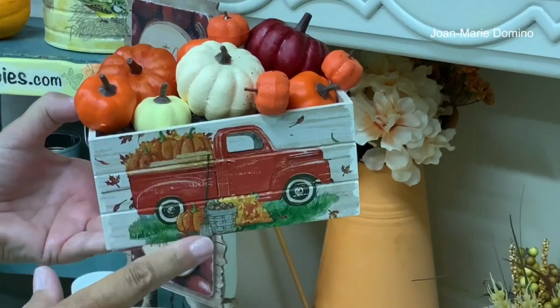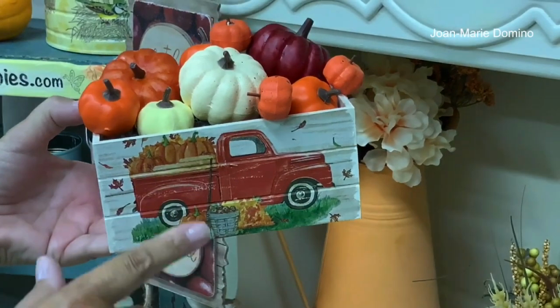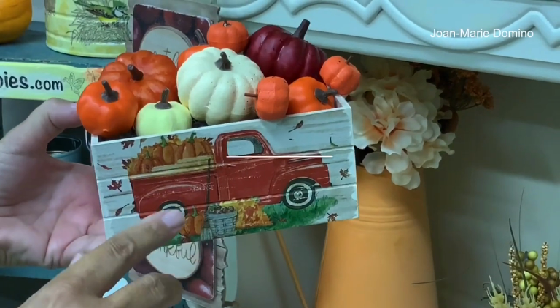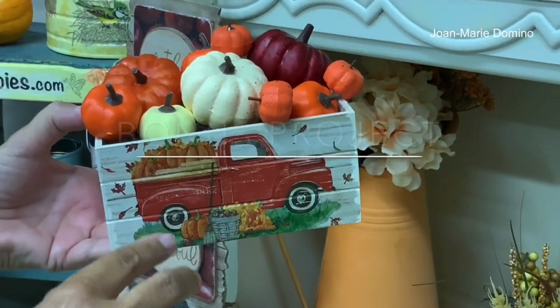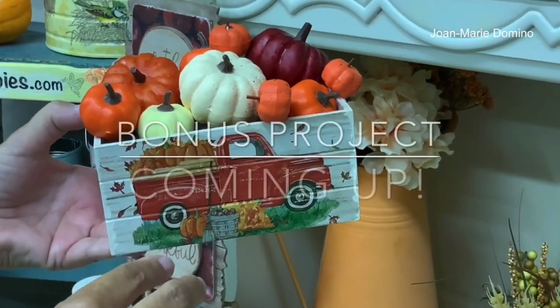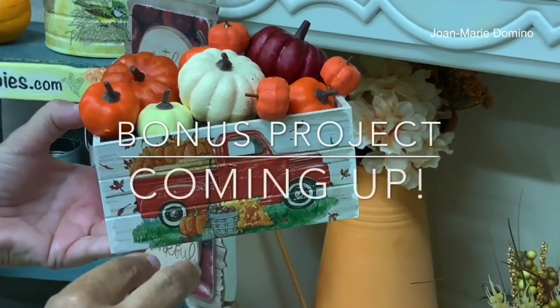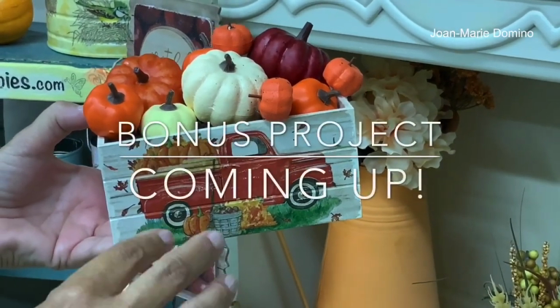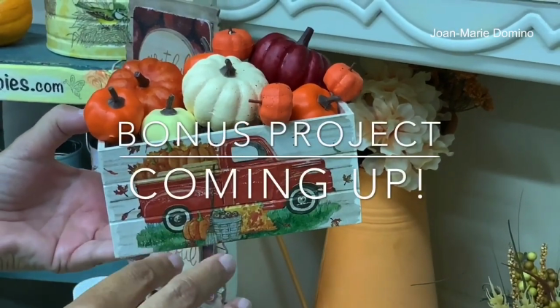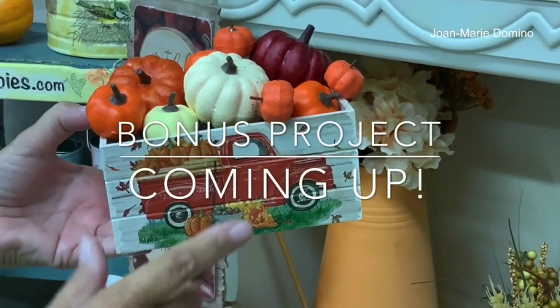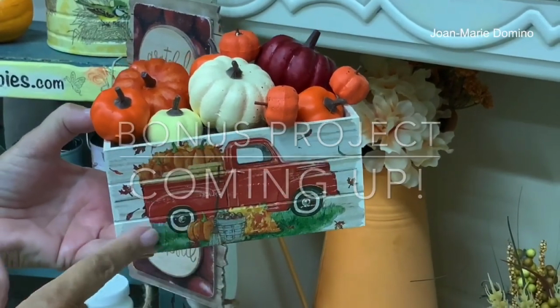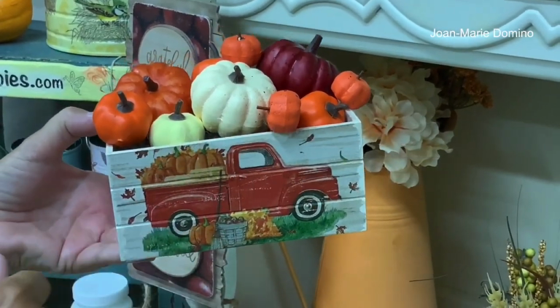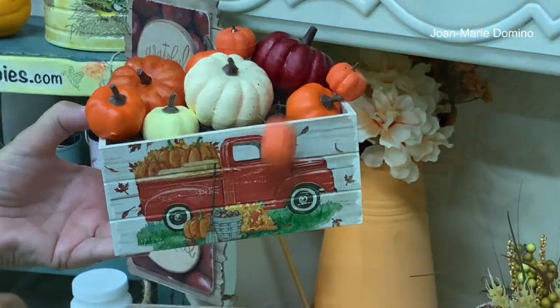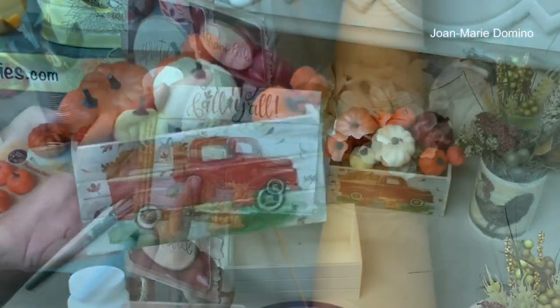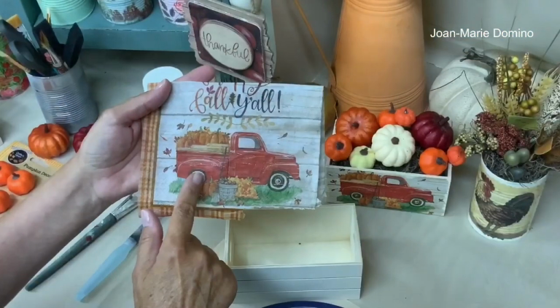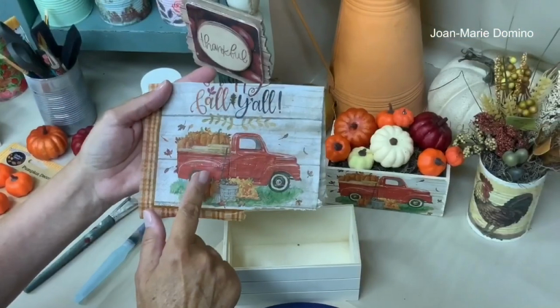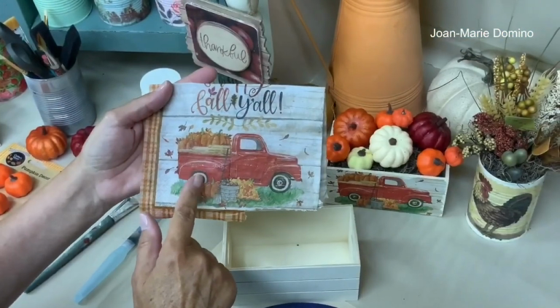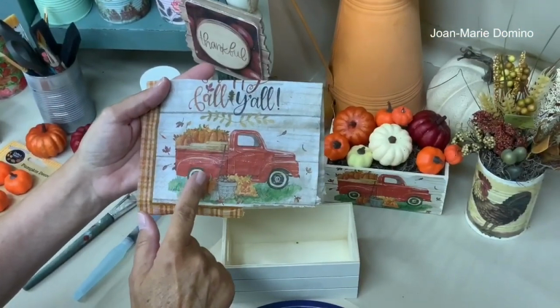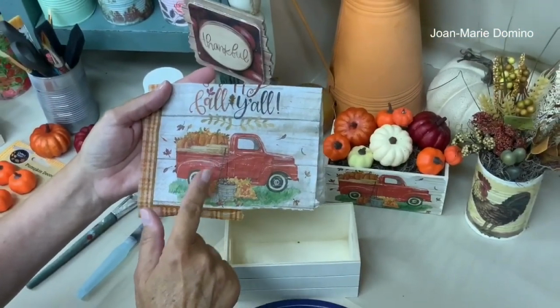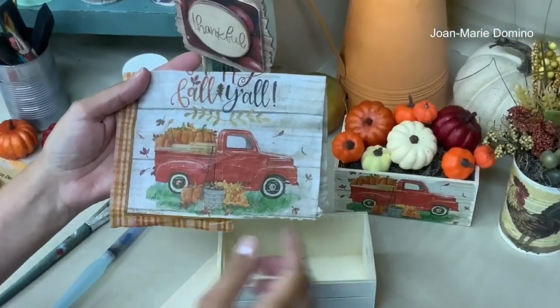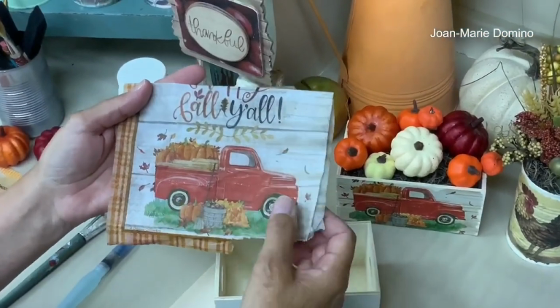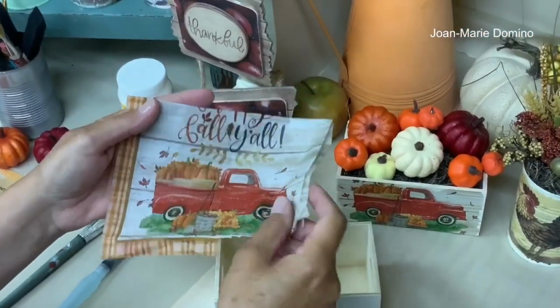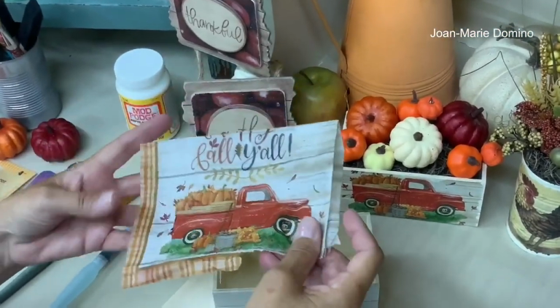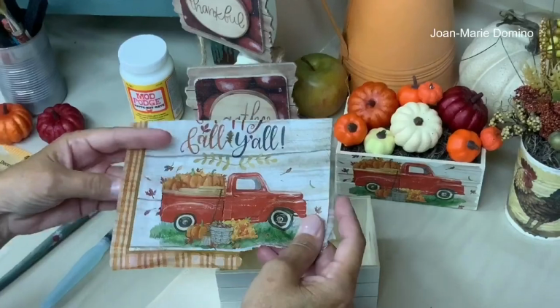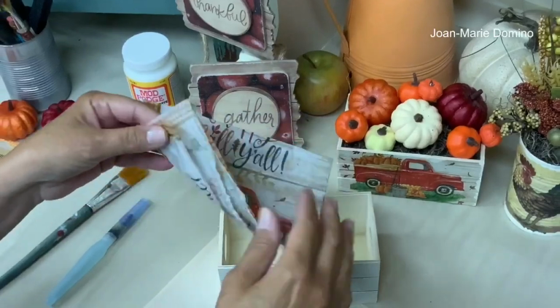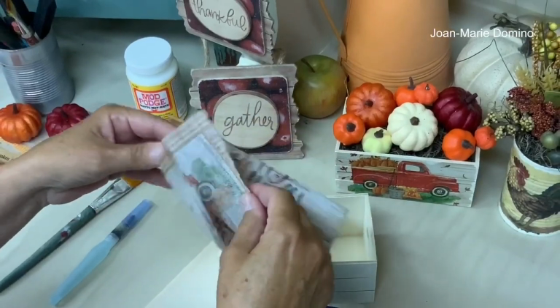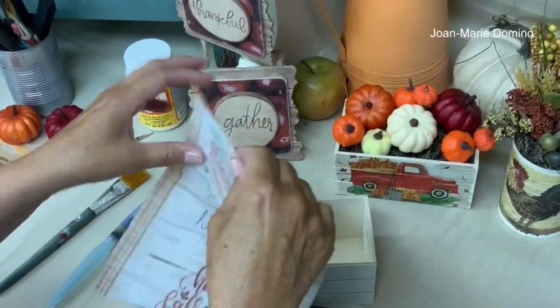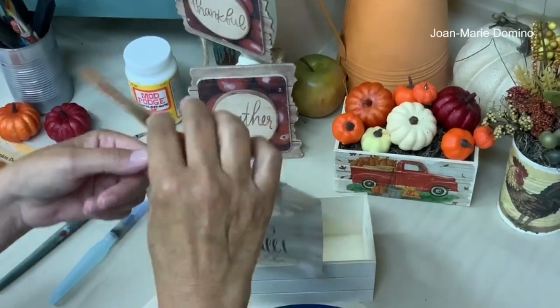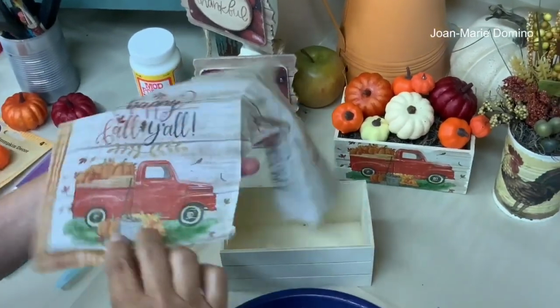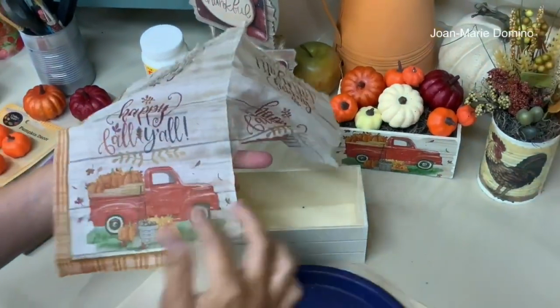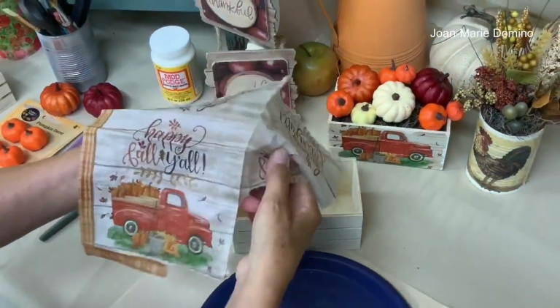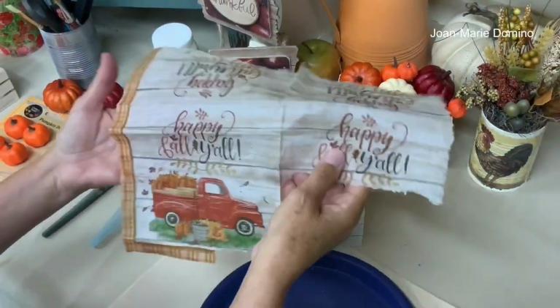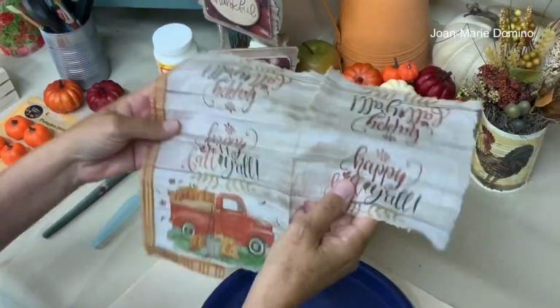I have another bonus project at the end, but we're going to start with the crate. This is the napkin that I chose to put onto the crate. I'm only going to be using the top layer — I already removed the back plies.